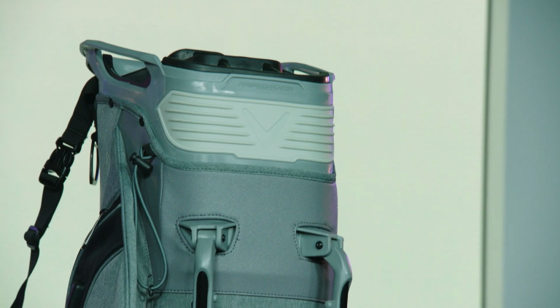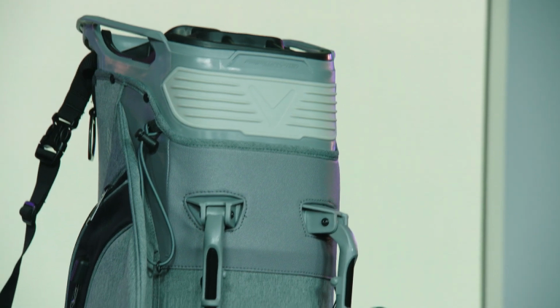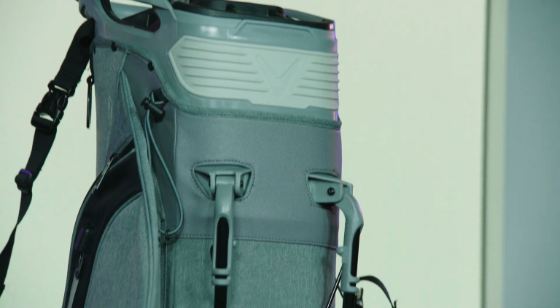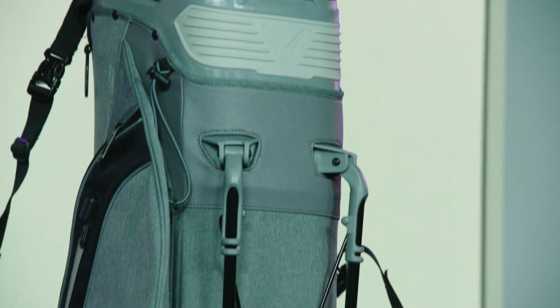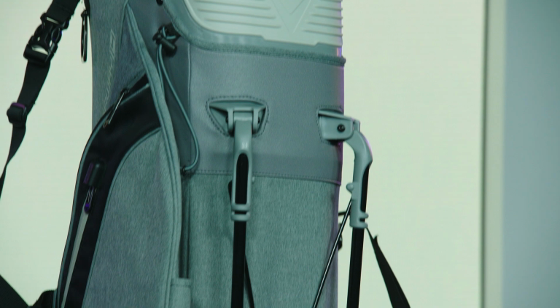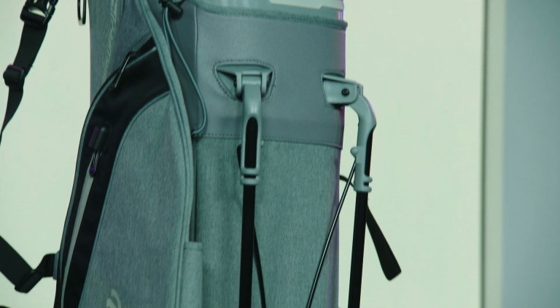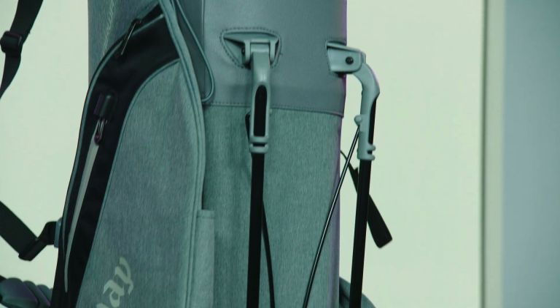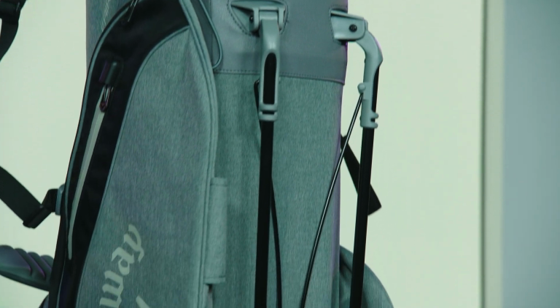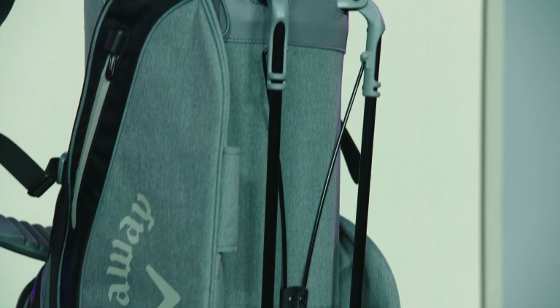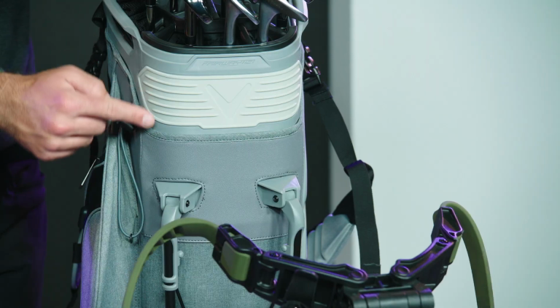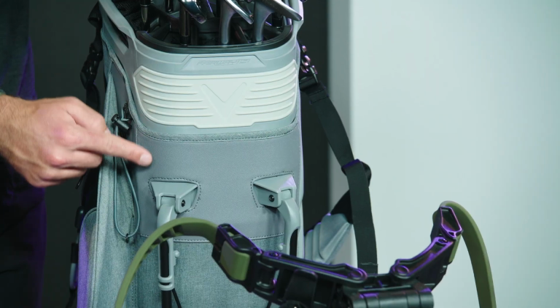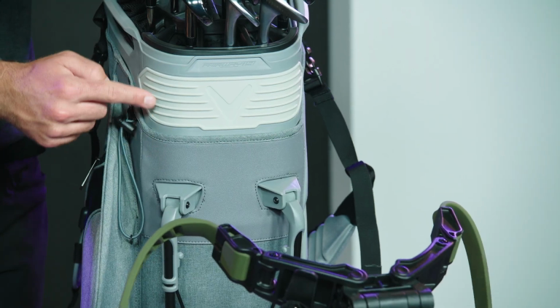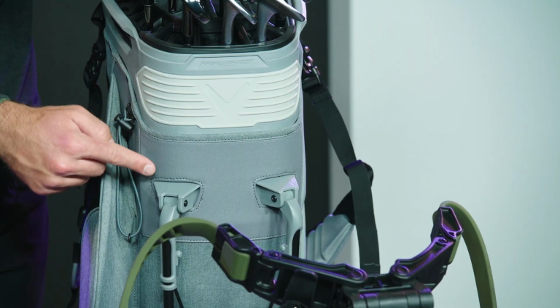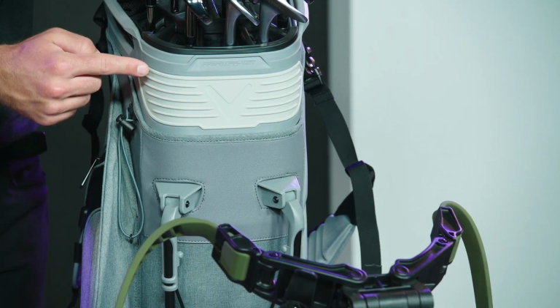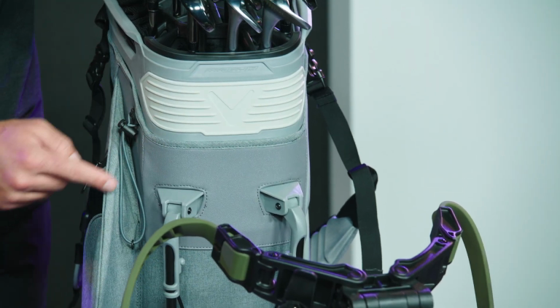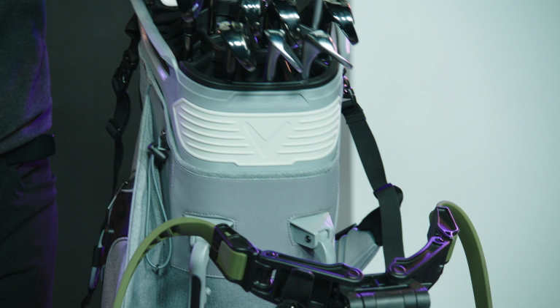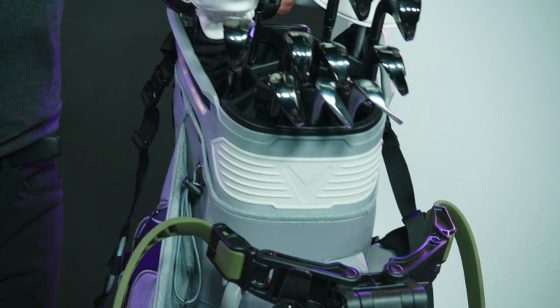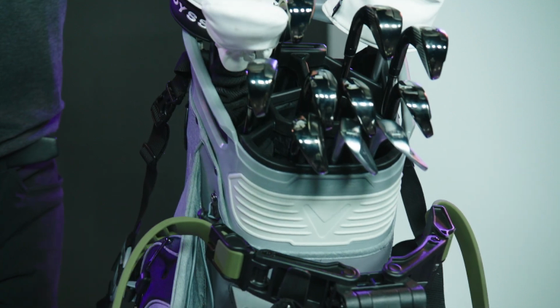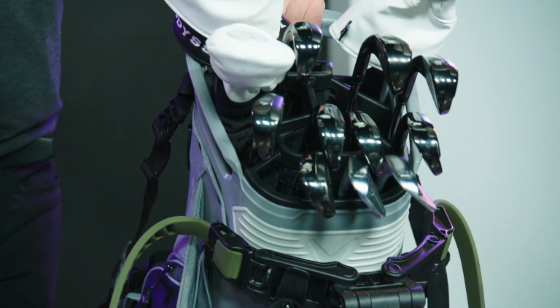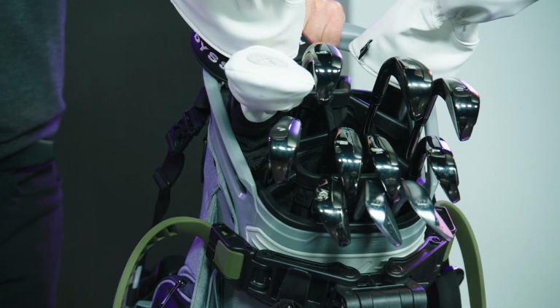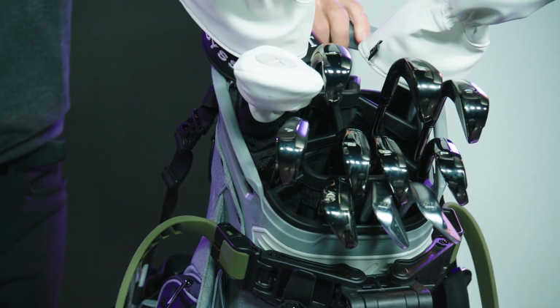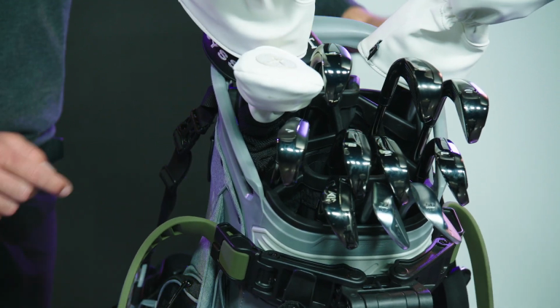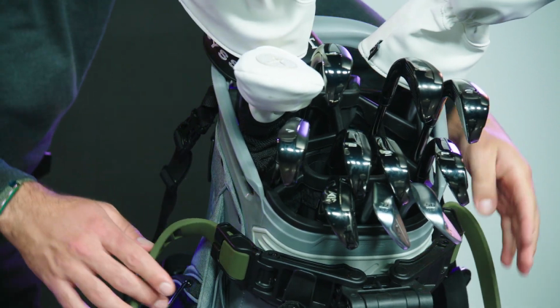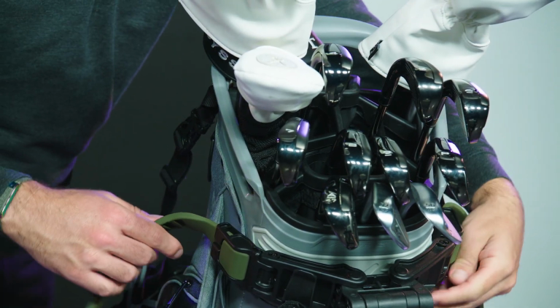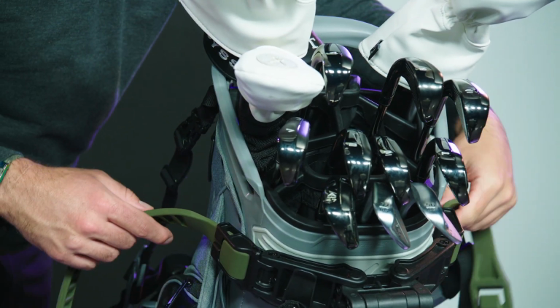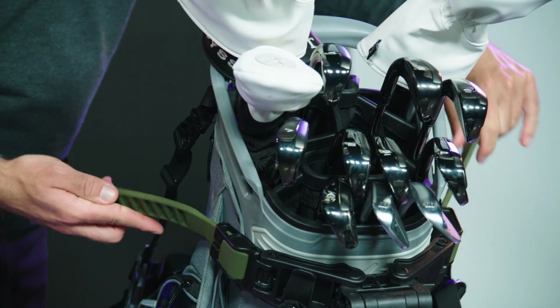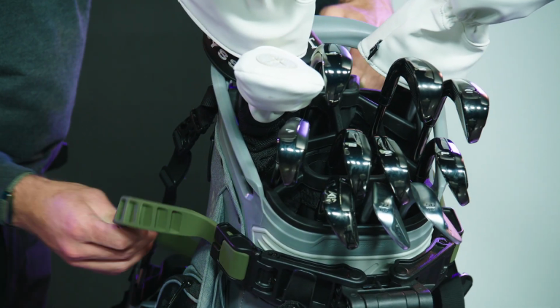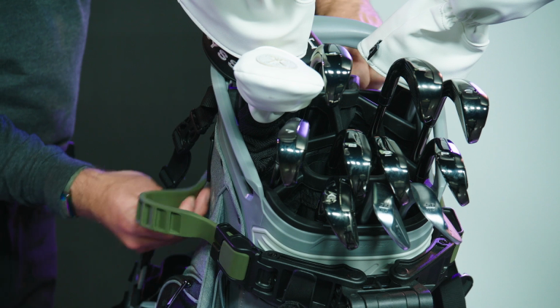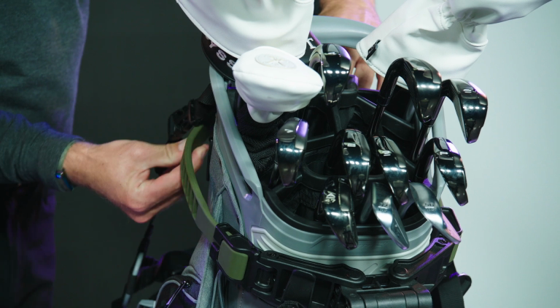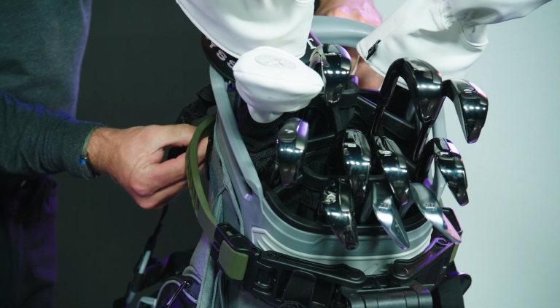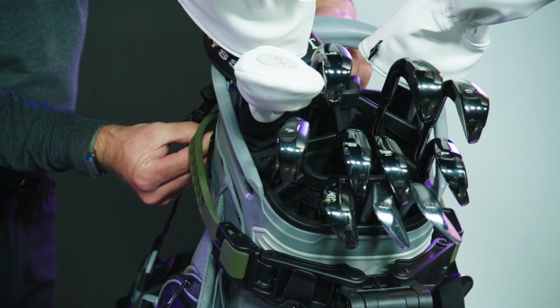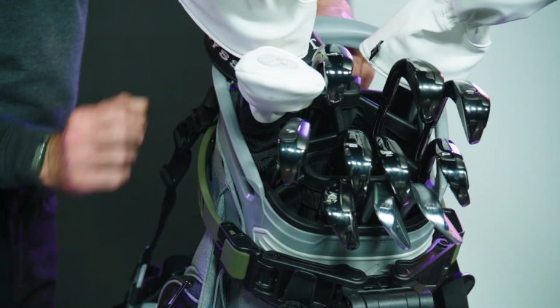Moving down the bag, we have enhanced our iconic Lowrider technology with our new and improved Lowrider 2.0. Lowrider 2.0 is designed to sit flush within any push, pull, and drive cart for complete cart compatibility.